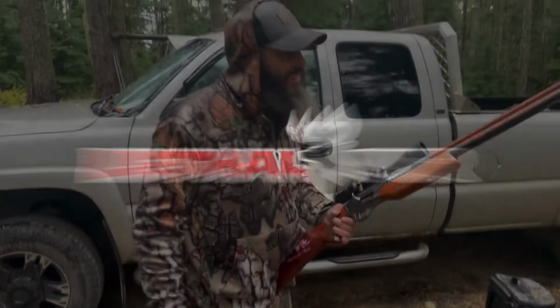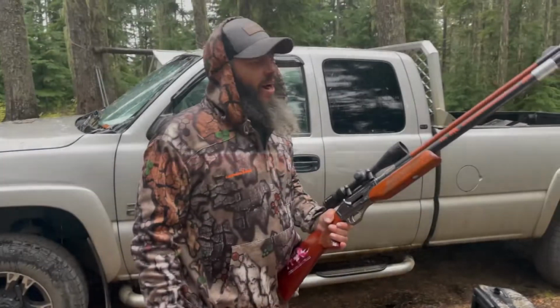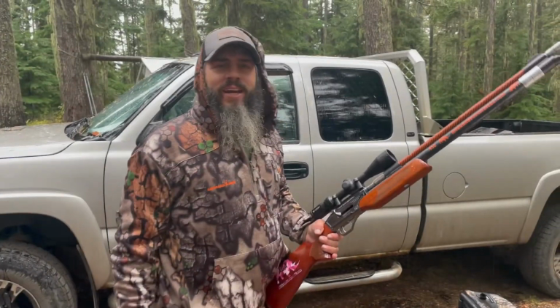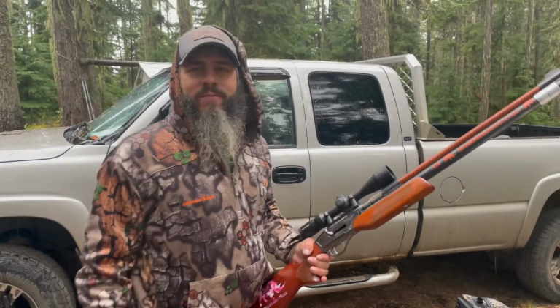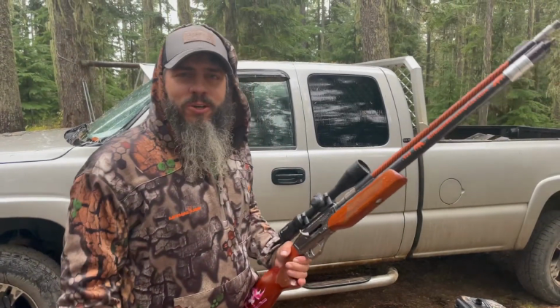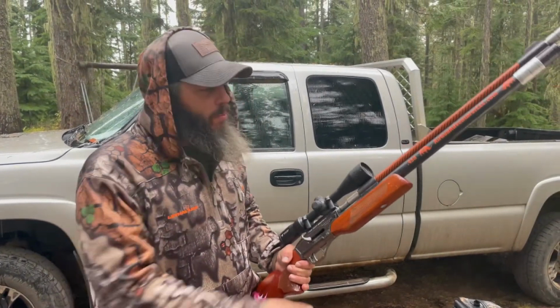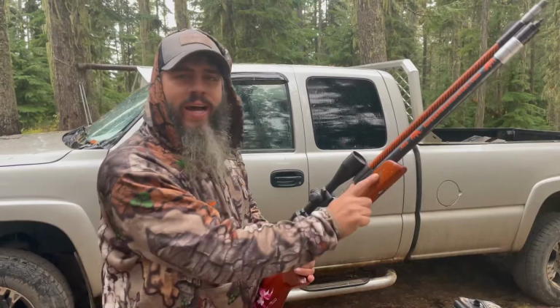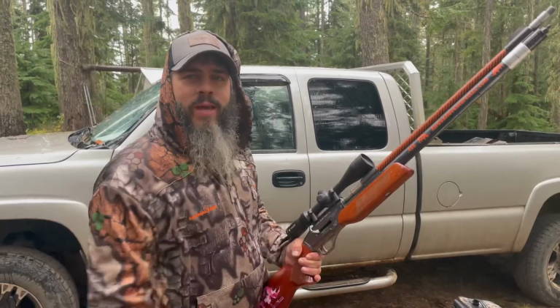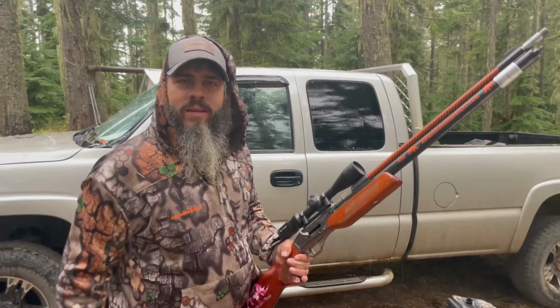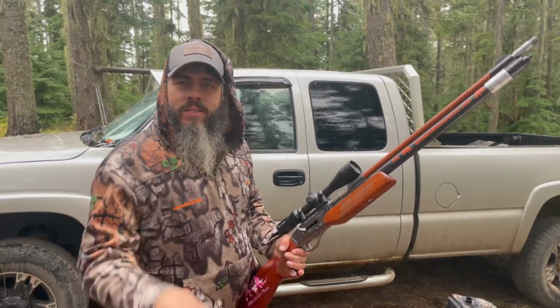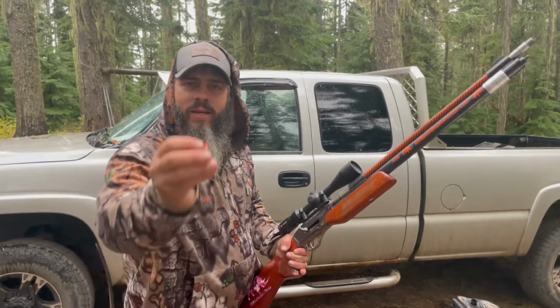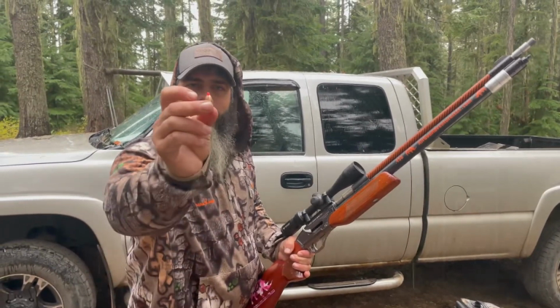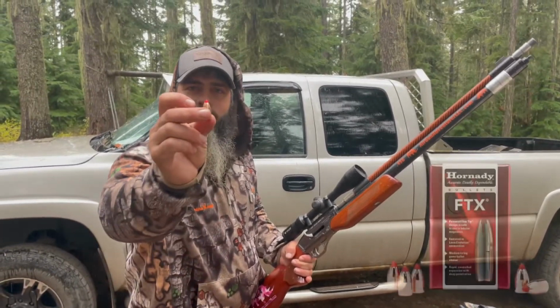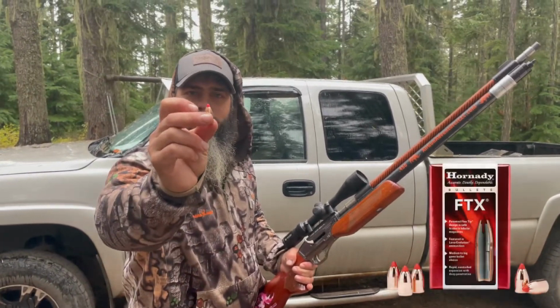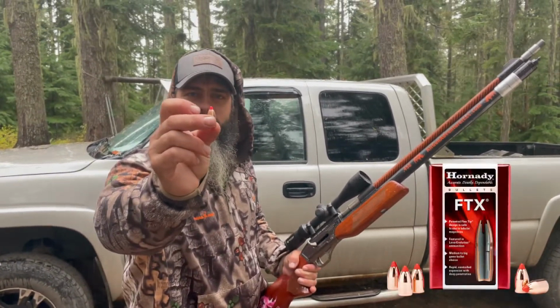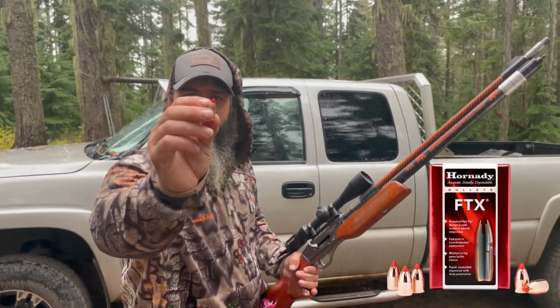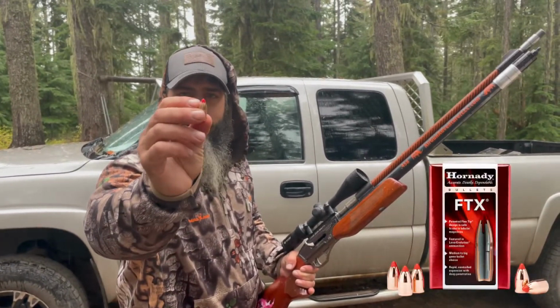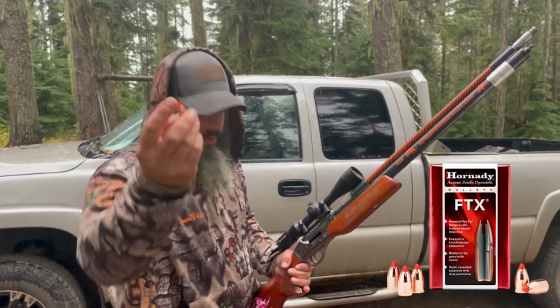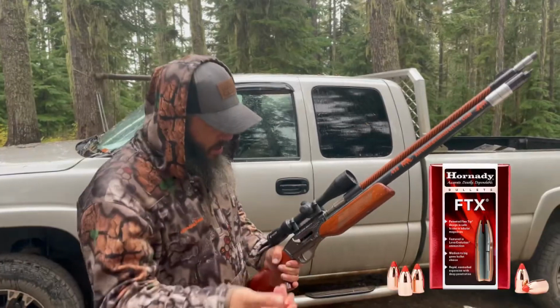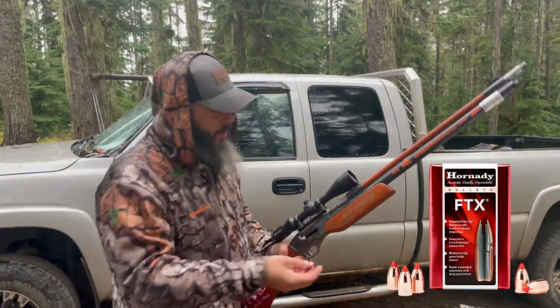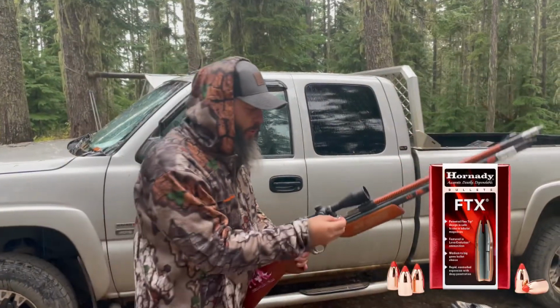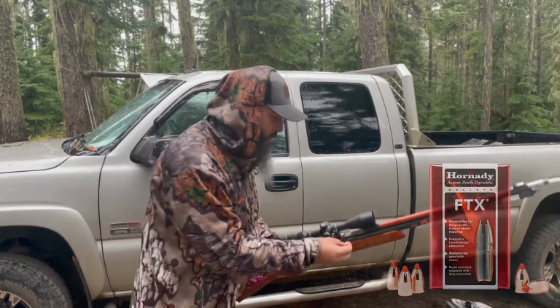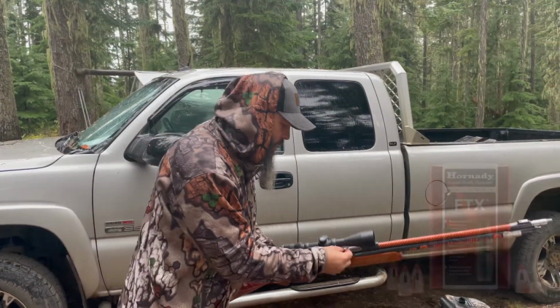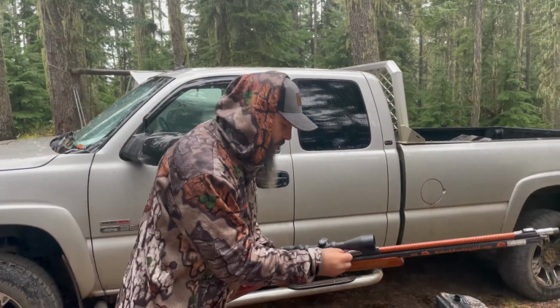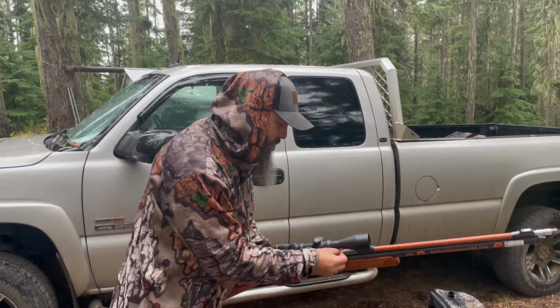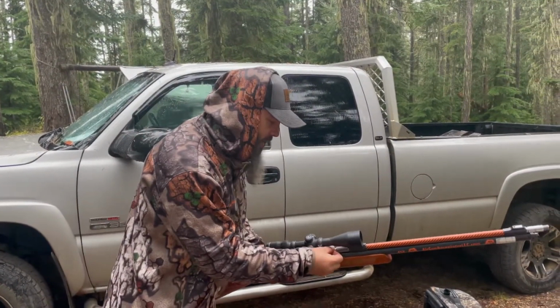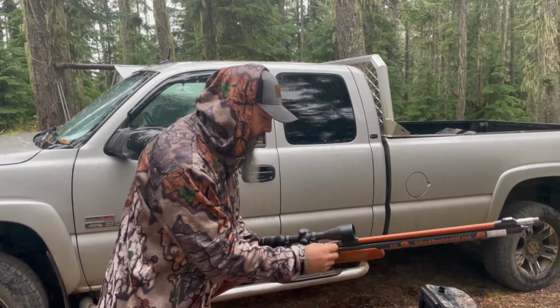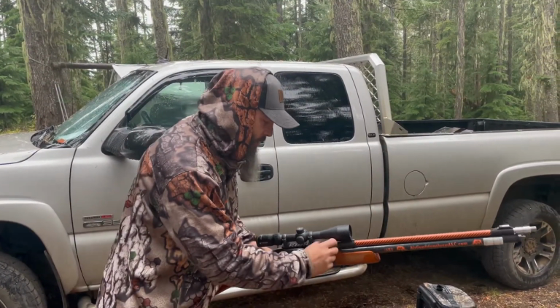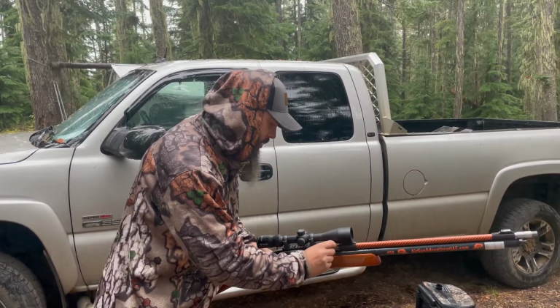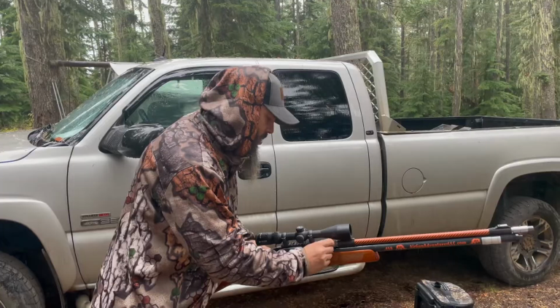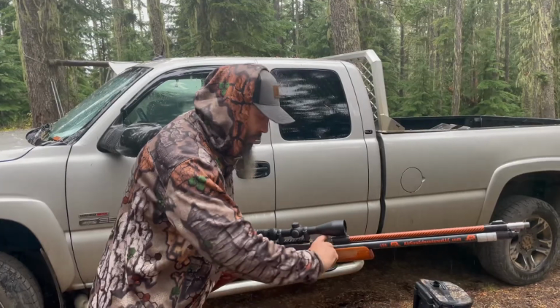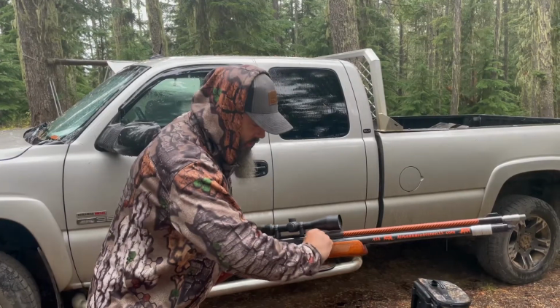We got the Airgun Adventurer modified Sam Yang. It's got a copper barrel on it, shooting copper bullets. I'm here to prove that what Nick has been saying this whole time actually works.